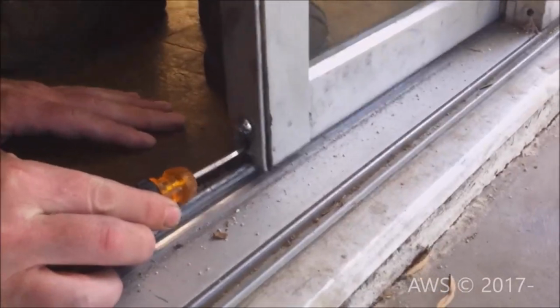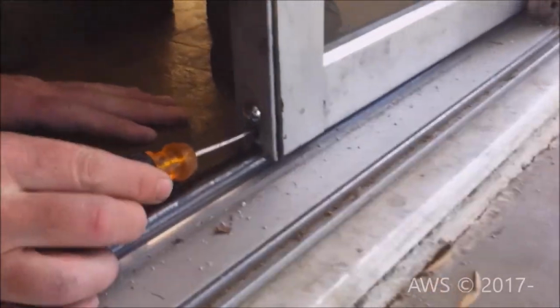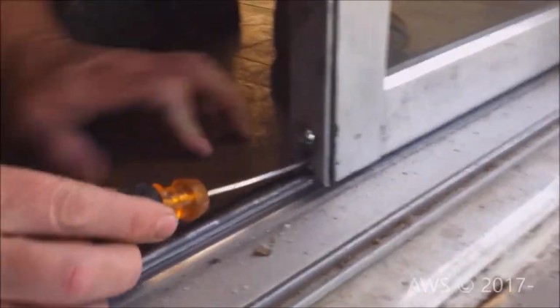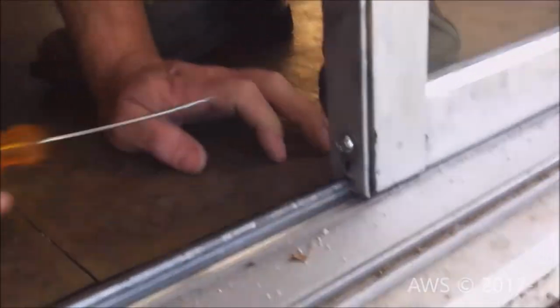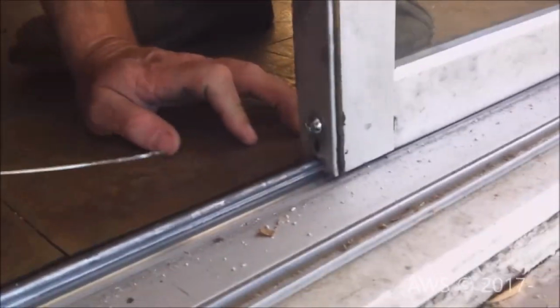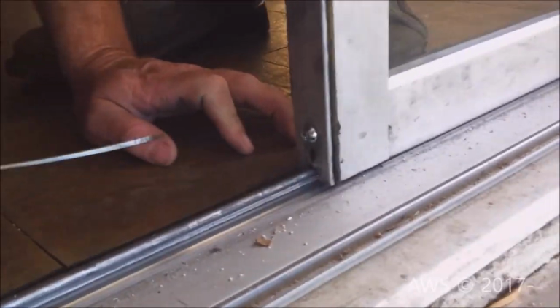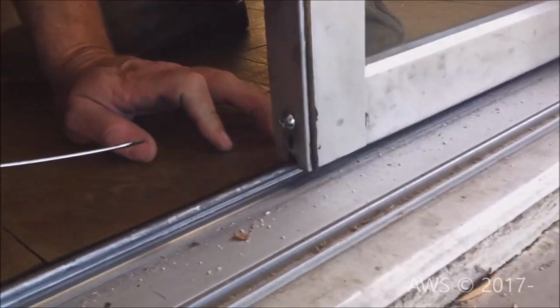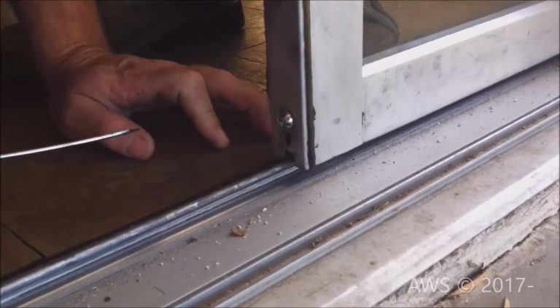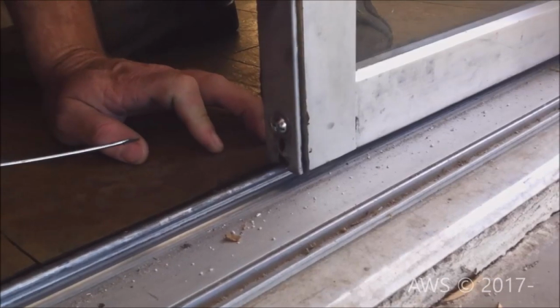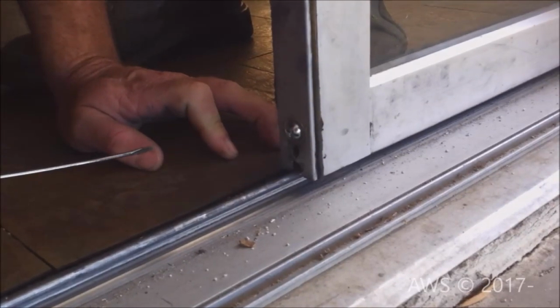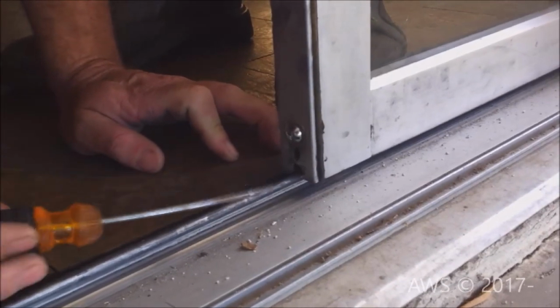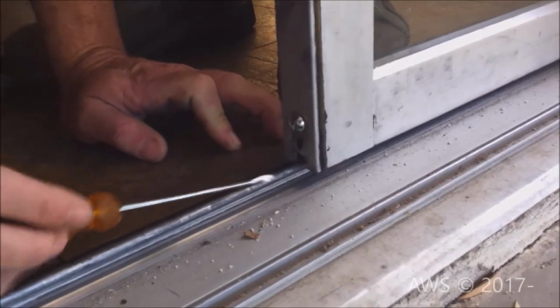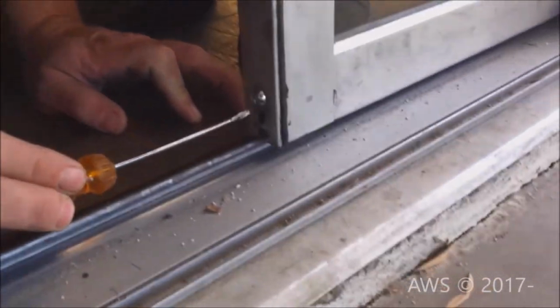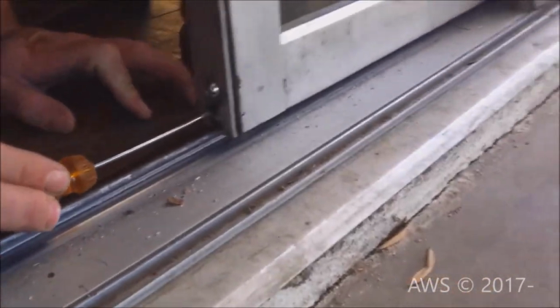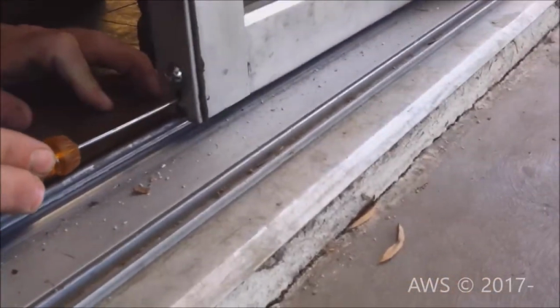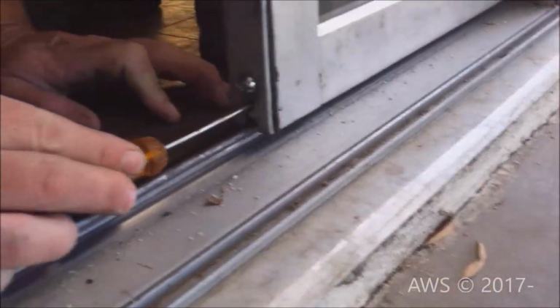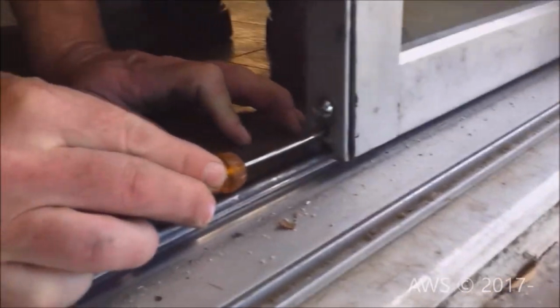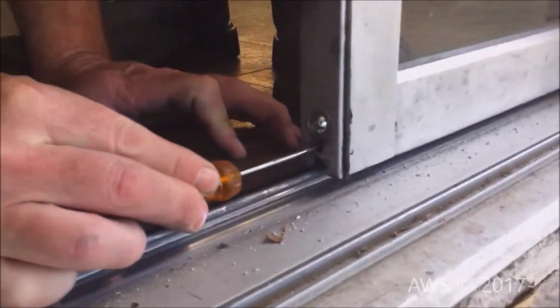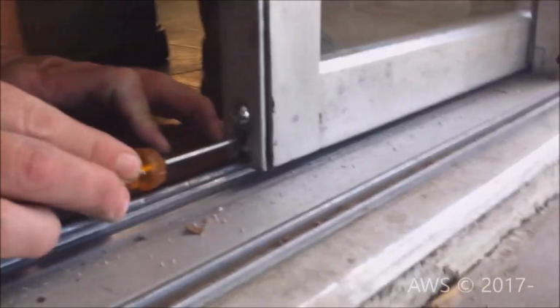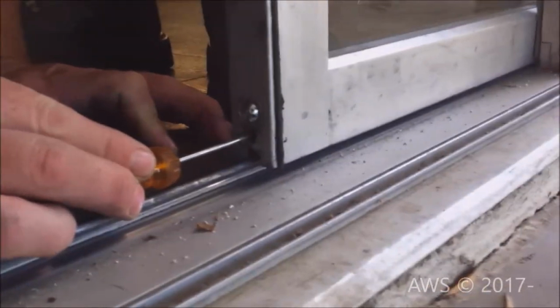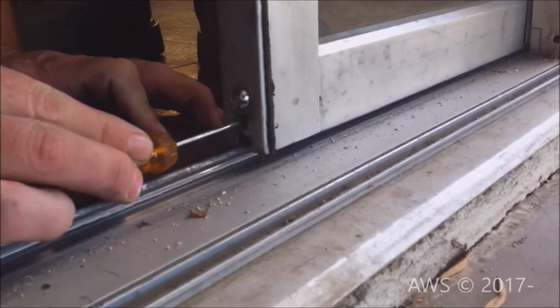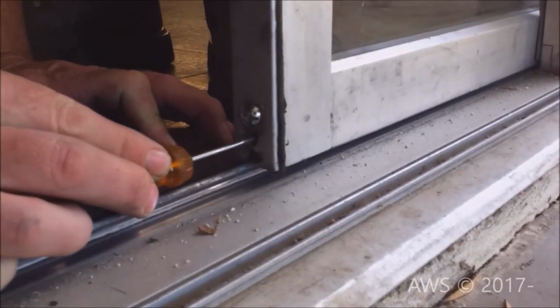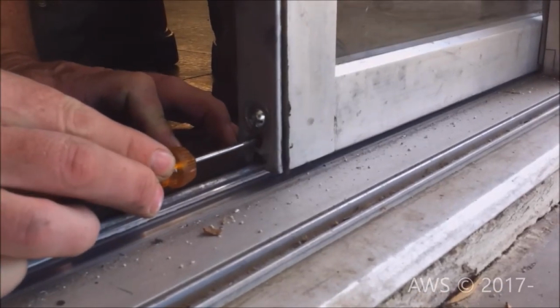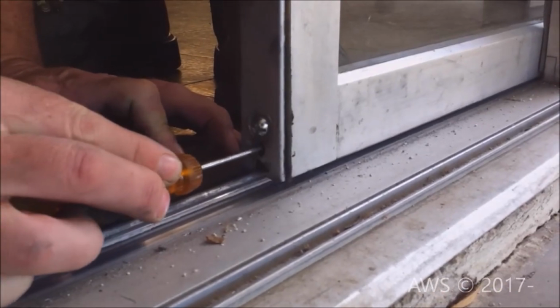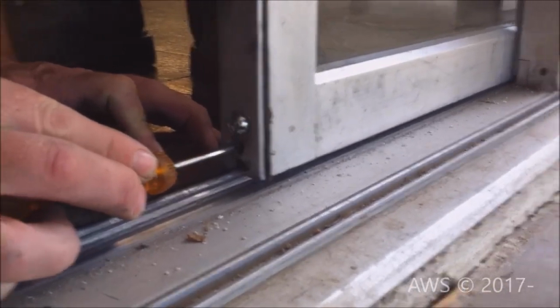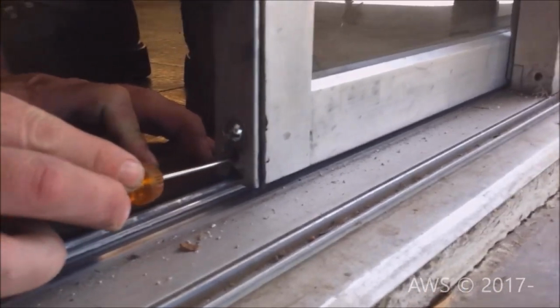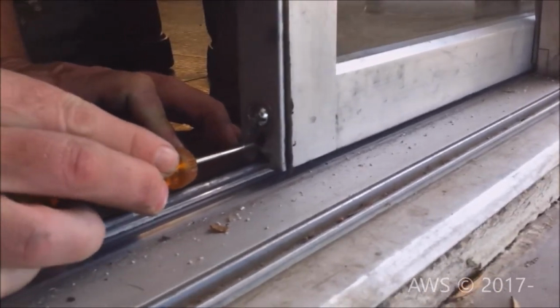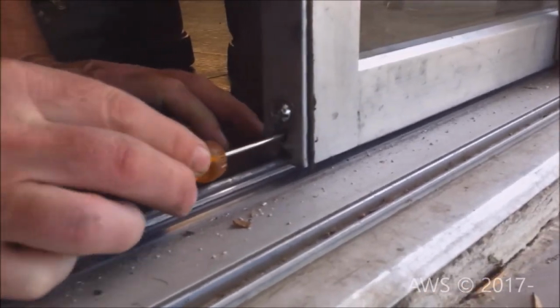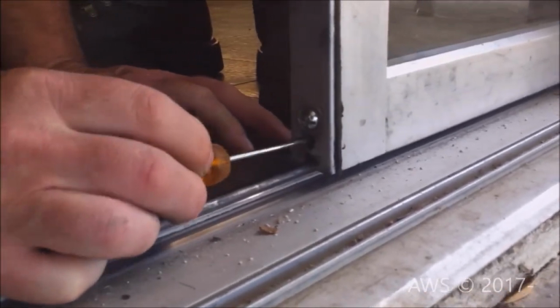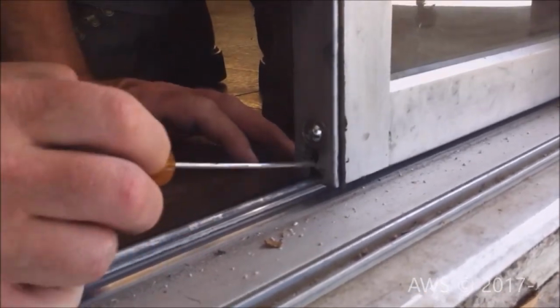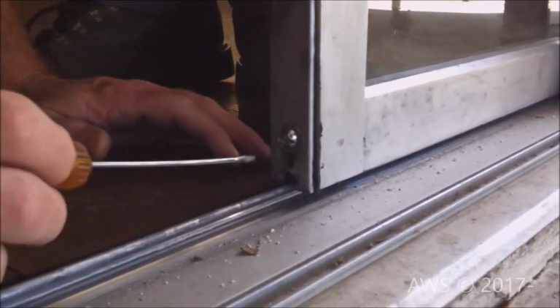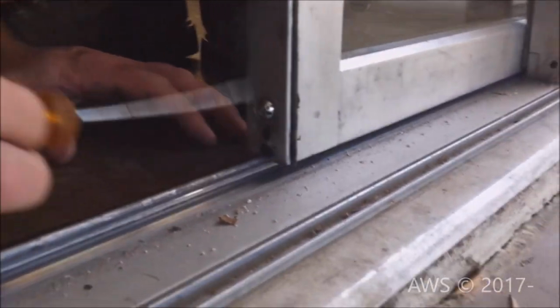You may need to make height adjustments if the door is scraping on the track. You can do this by turning the adjustment screws. Do not adjust the rollers with the weight of the door on the rollers, as this can result in stripped adjustment screws.